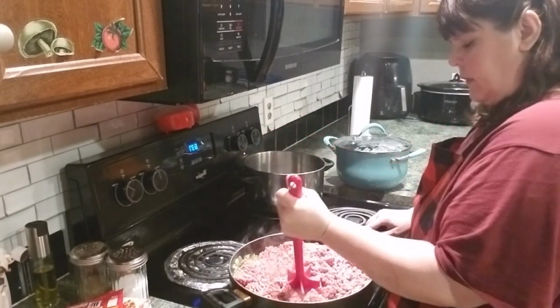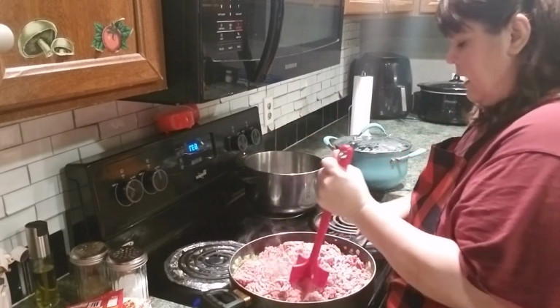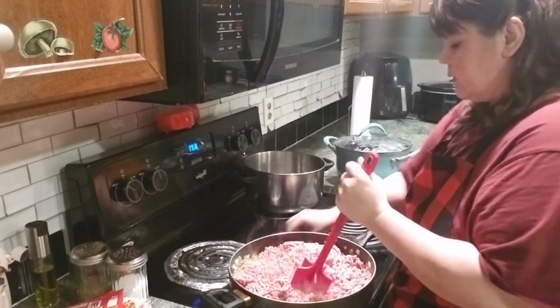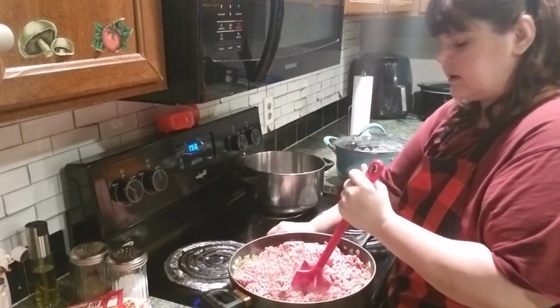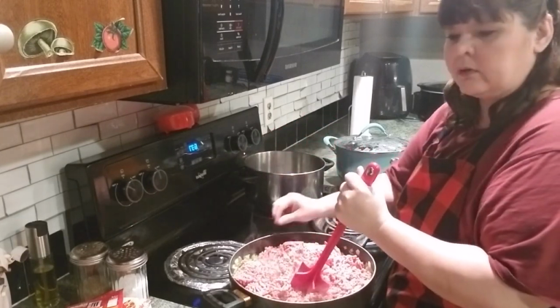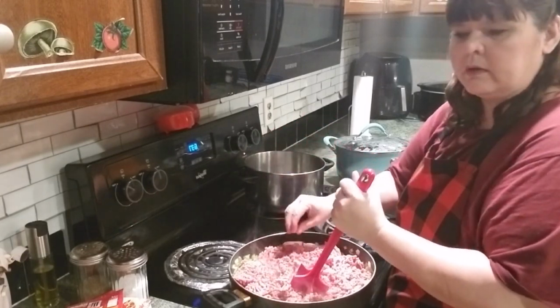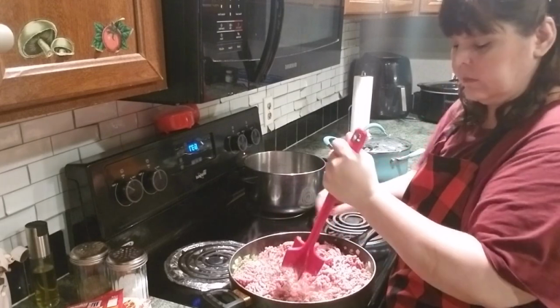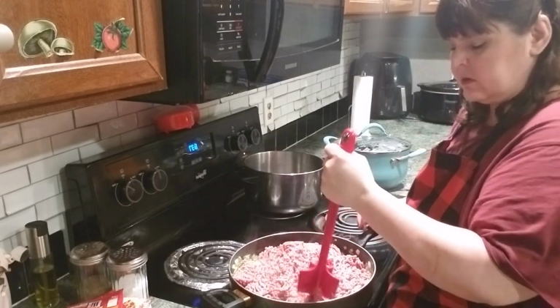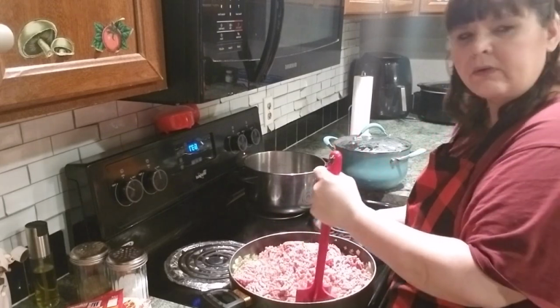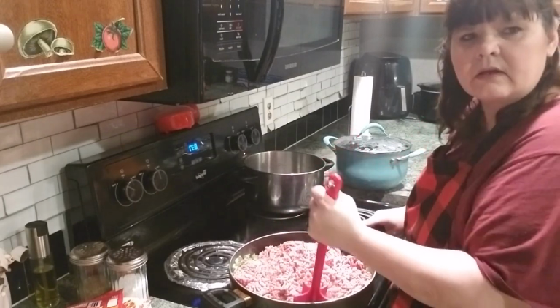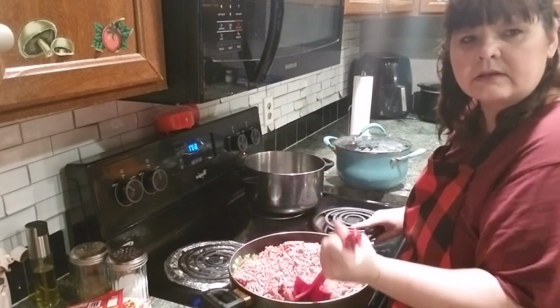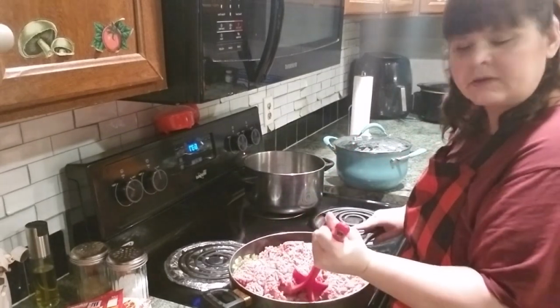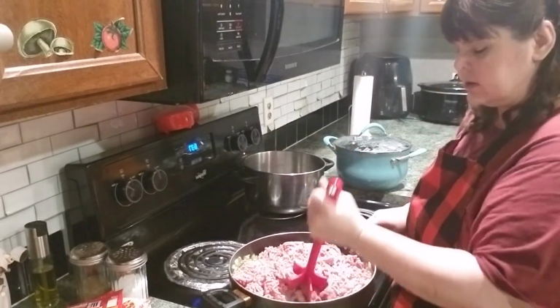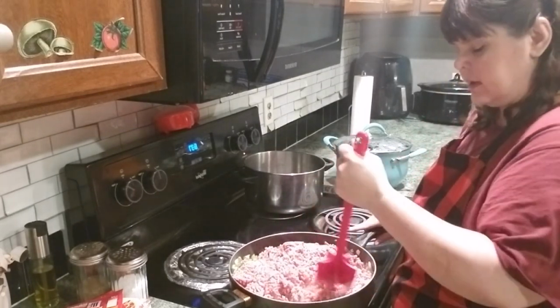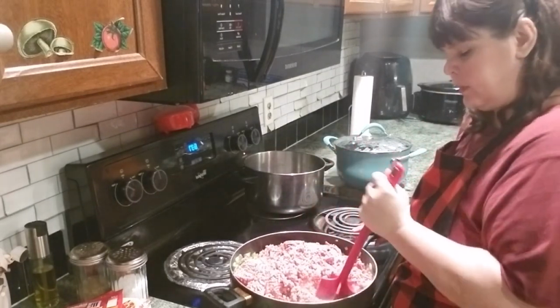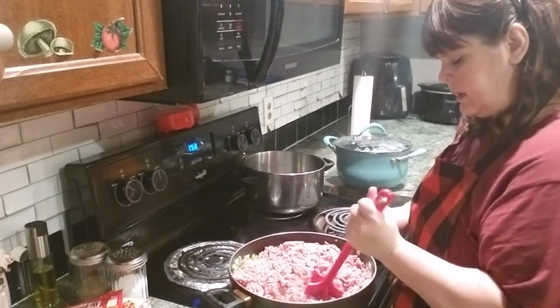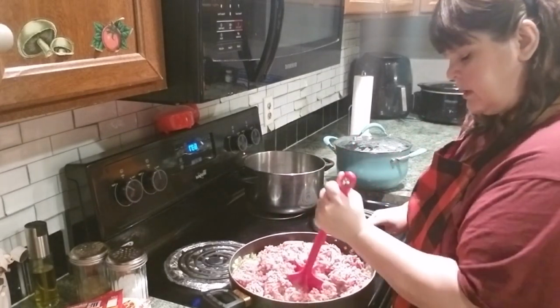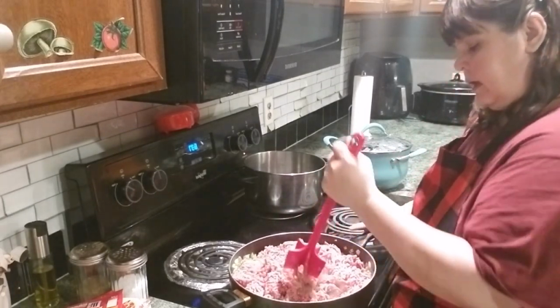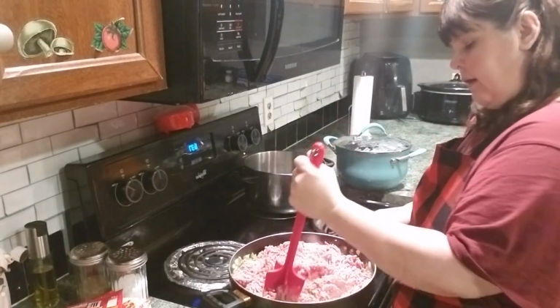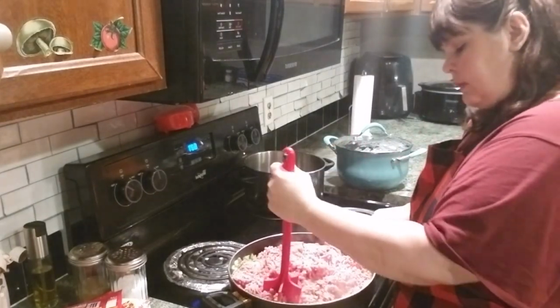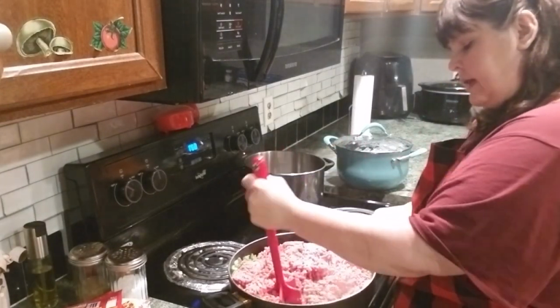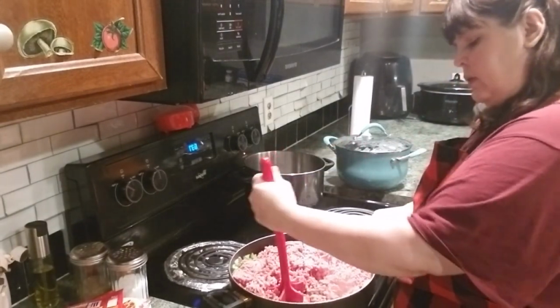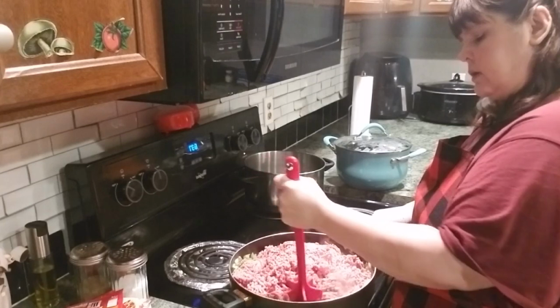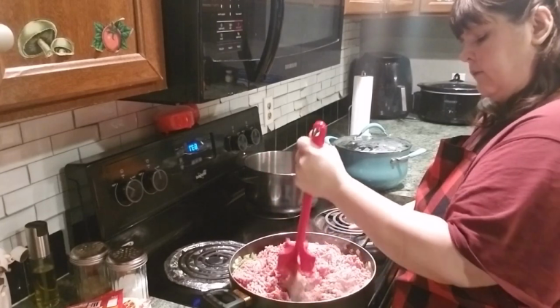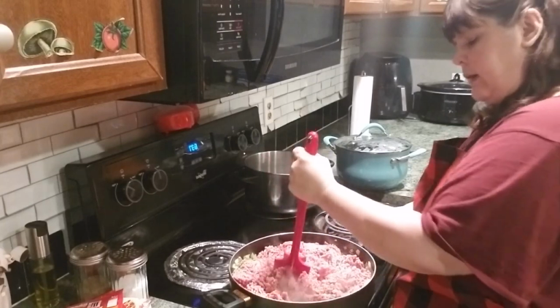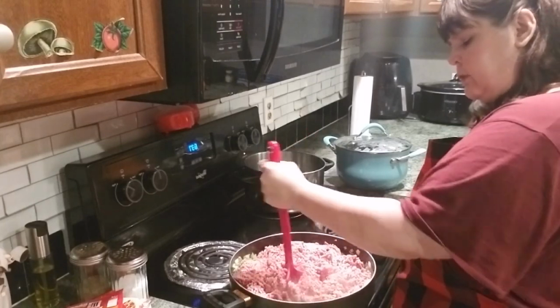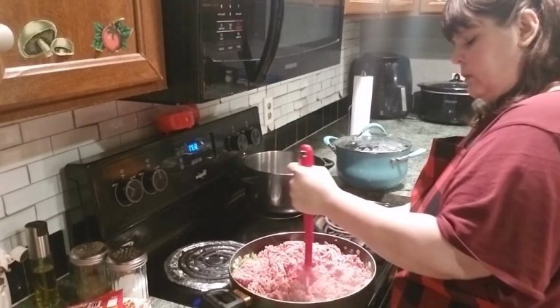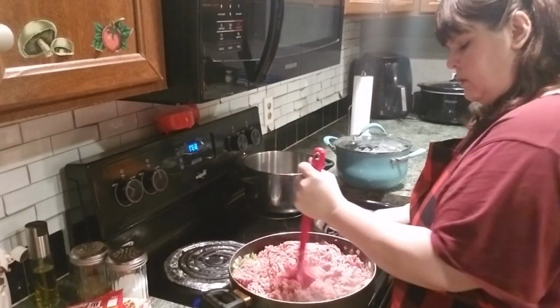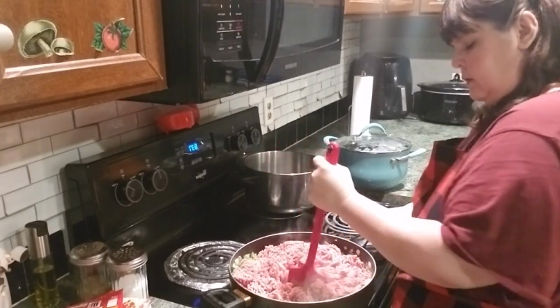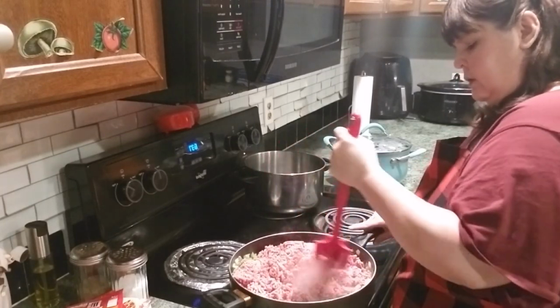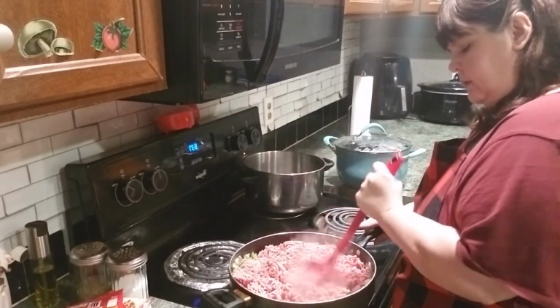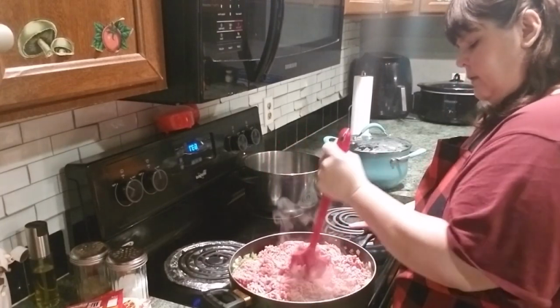I've also got some little smoky sausages that I'm going to put in this, but I'll have to let this hamburger cook down before I have room to put everything in.